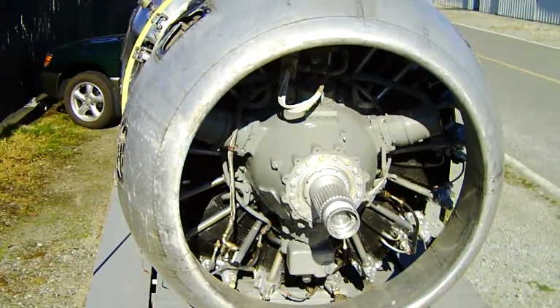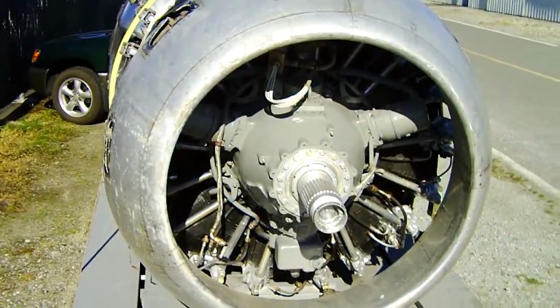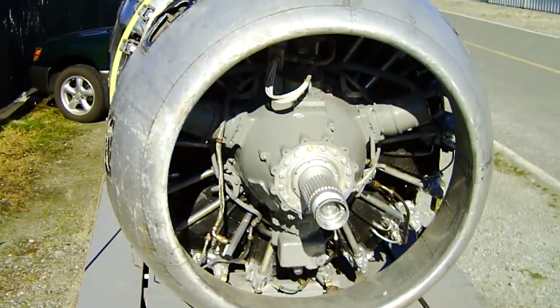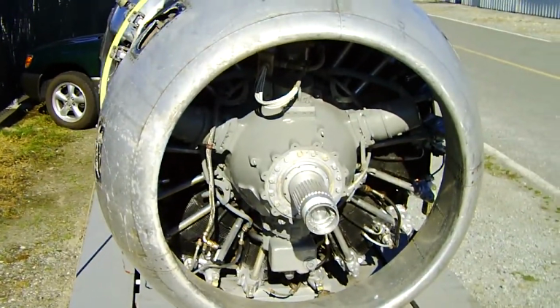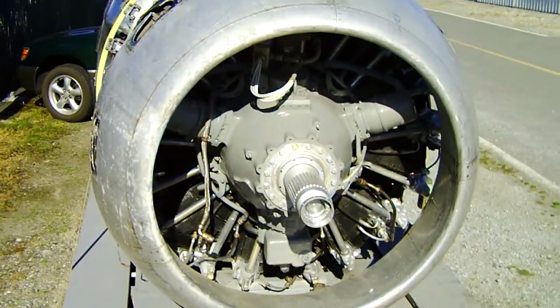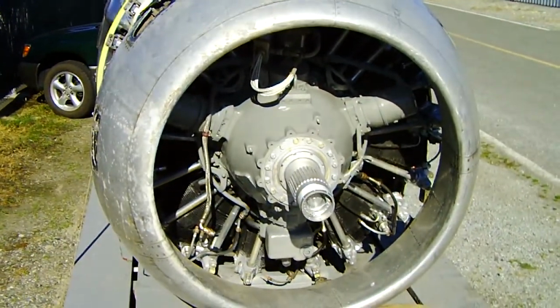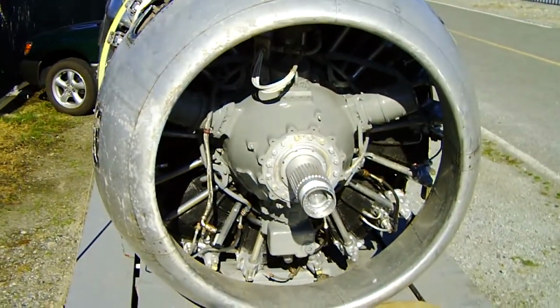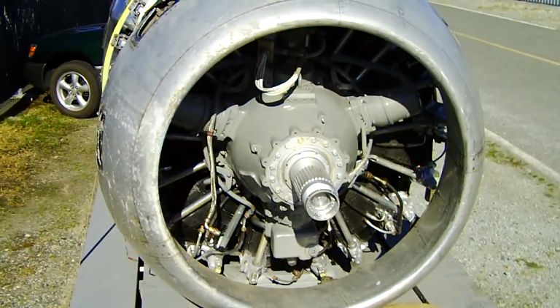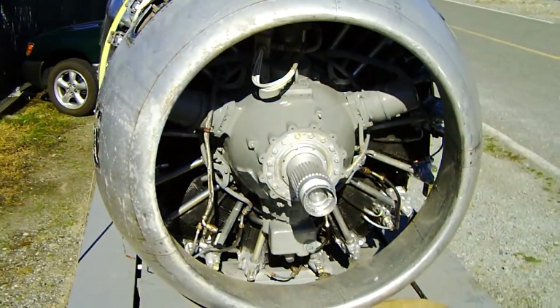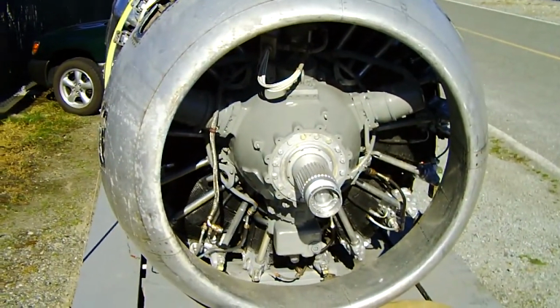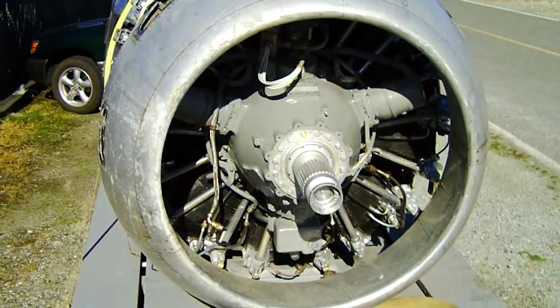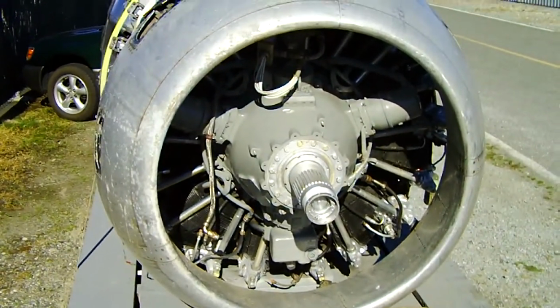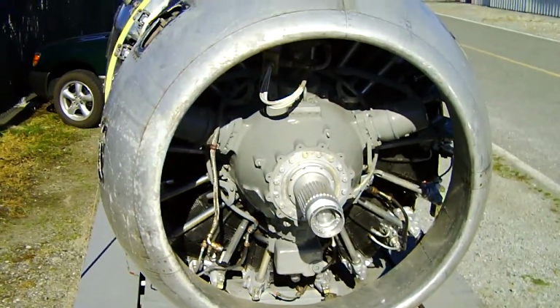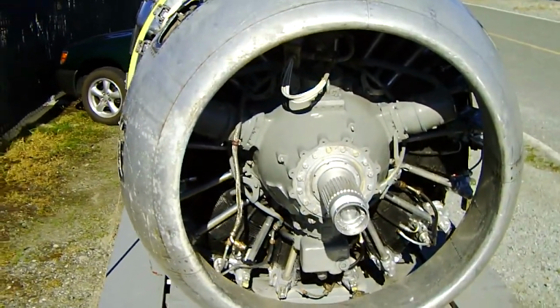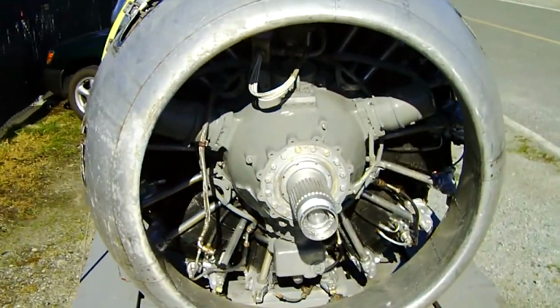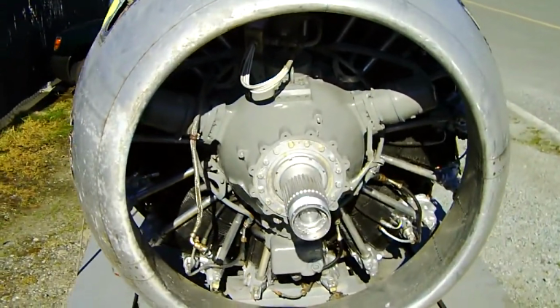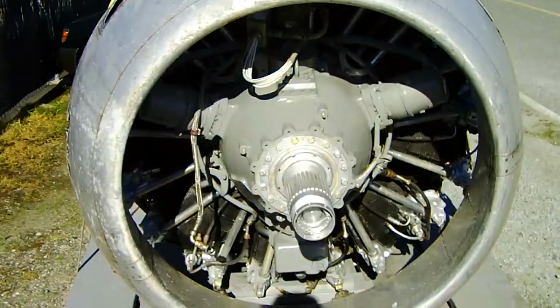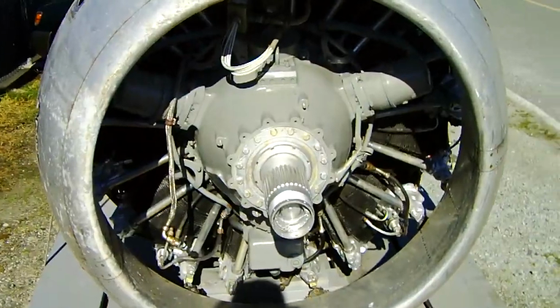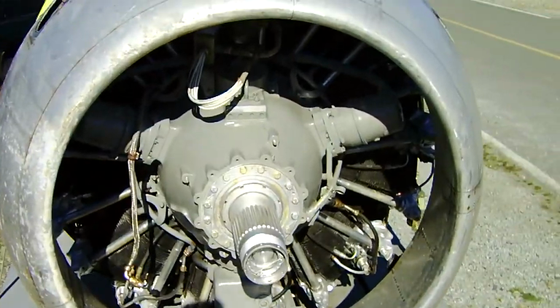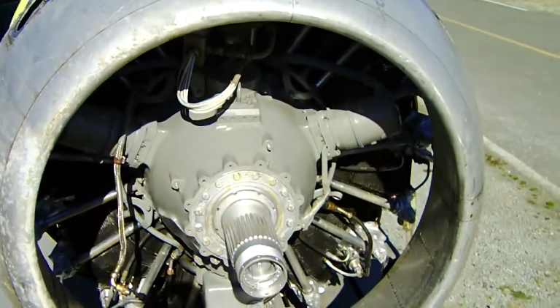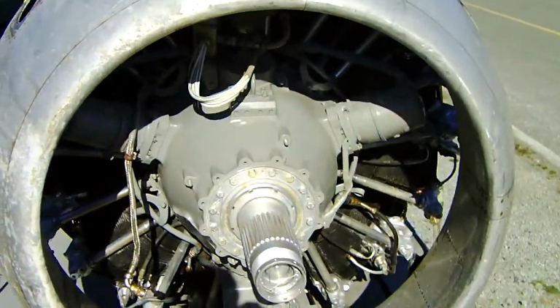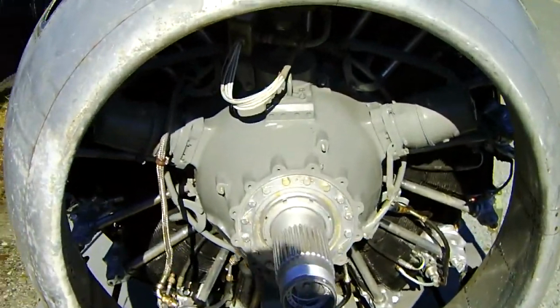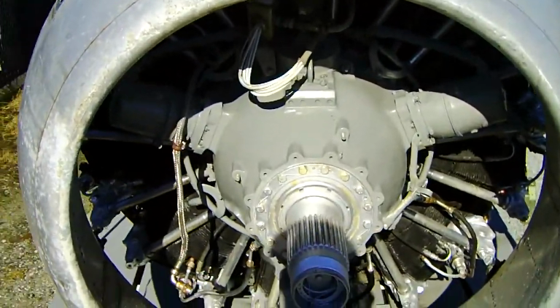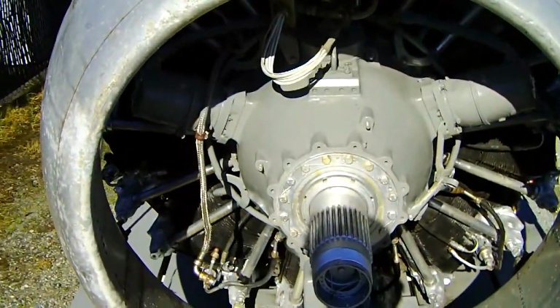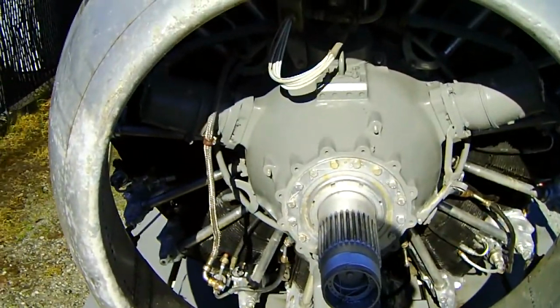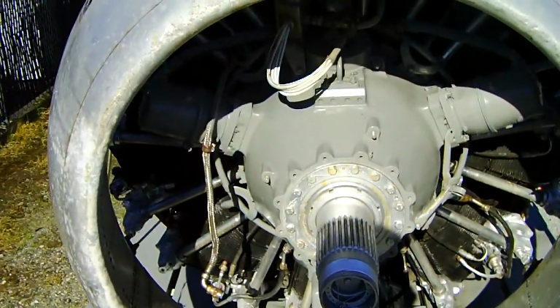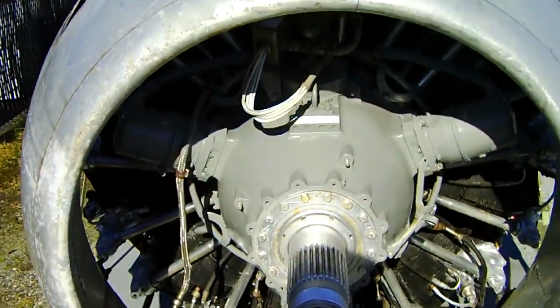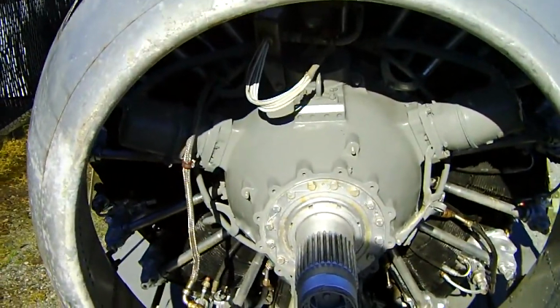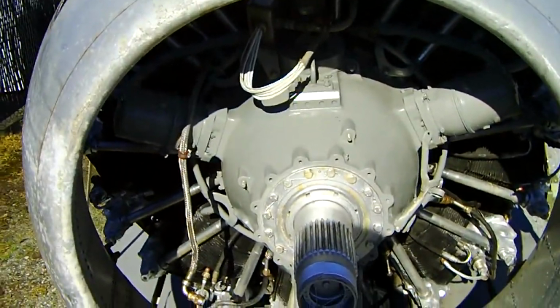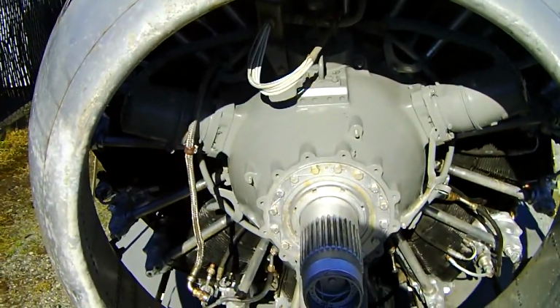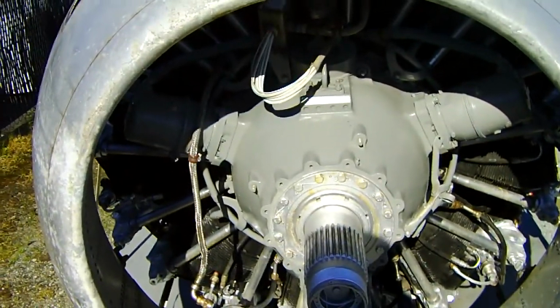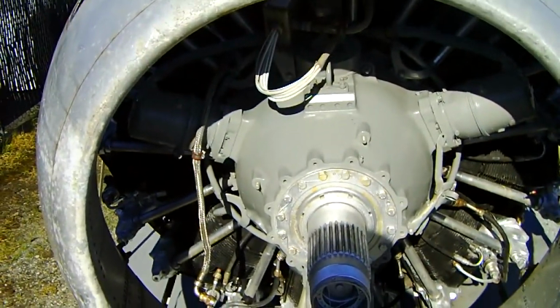Hello. This is a 2008. This is a Wright Cyclone 3350. I have an R-naught.